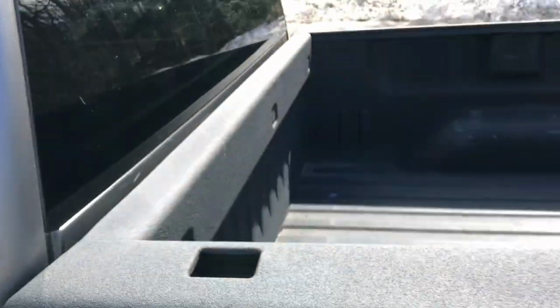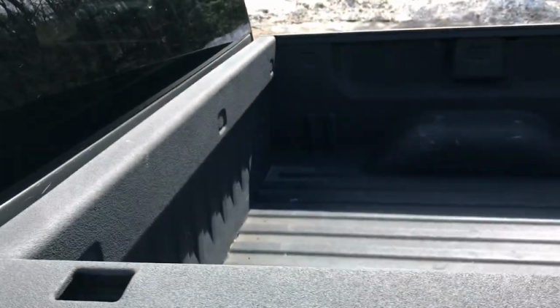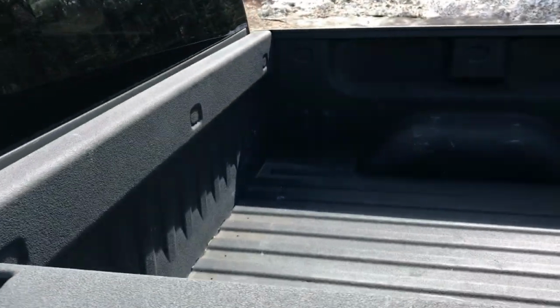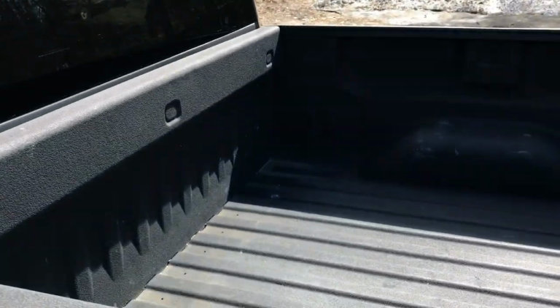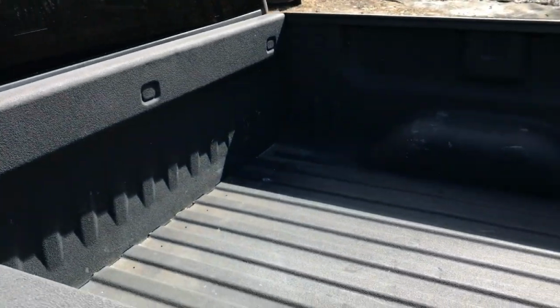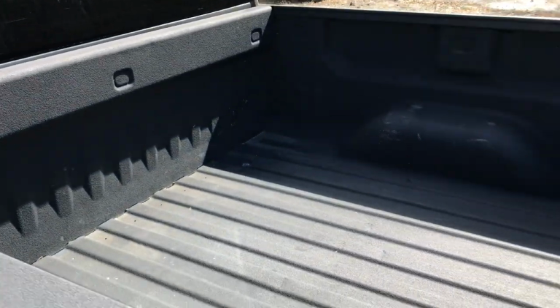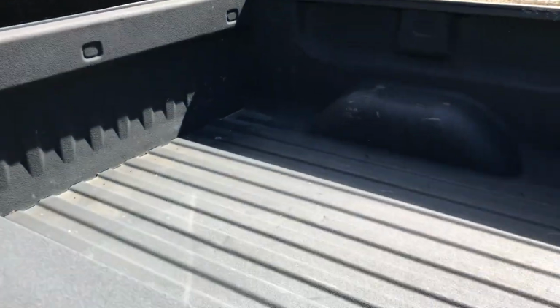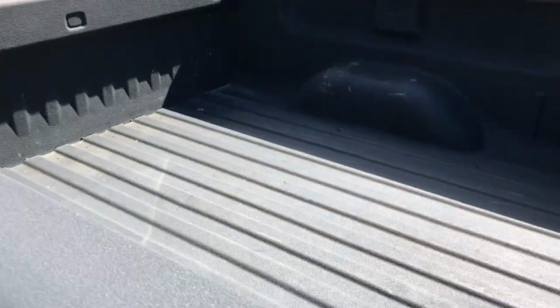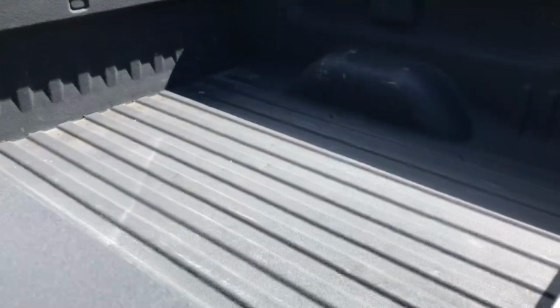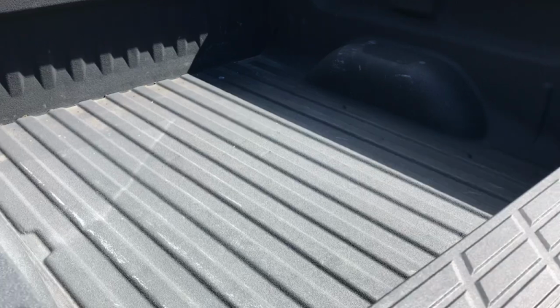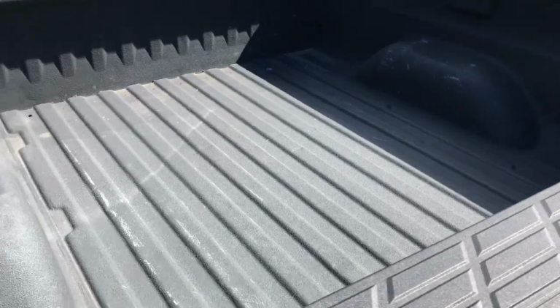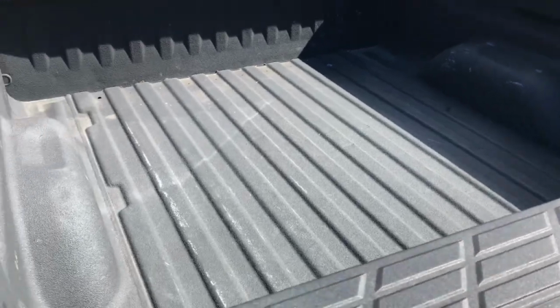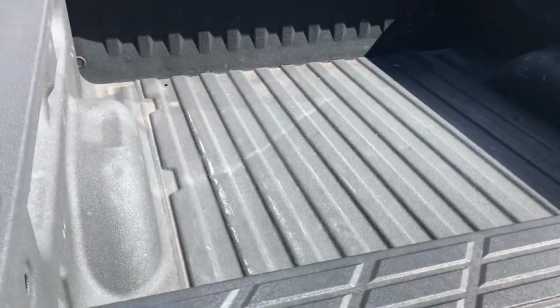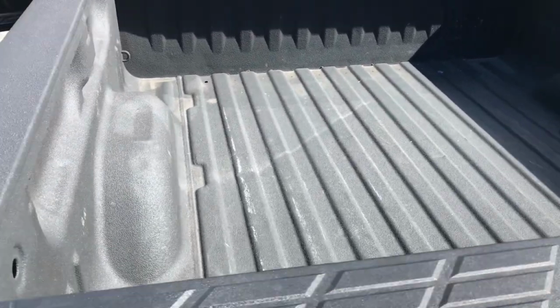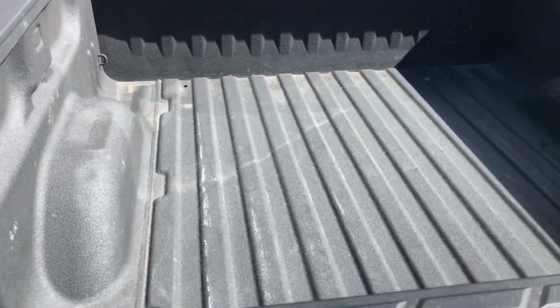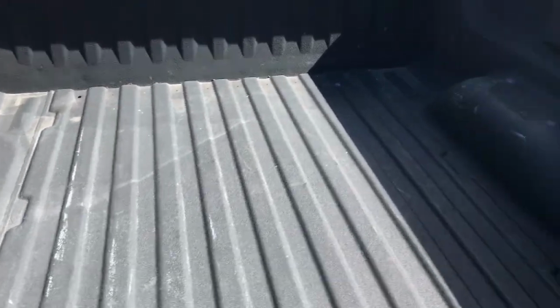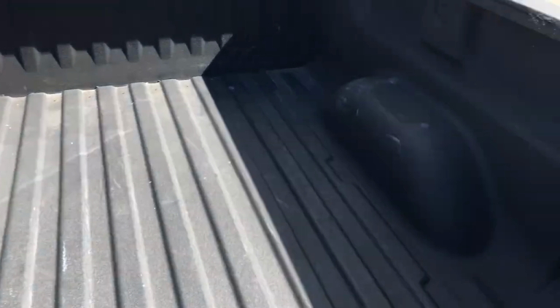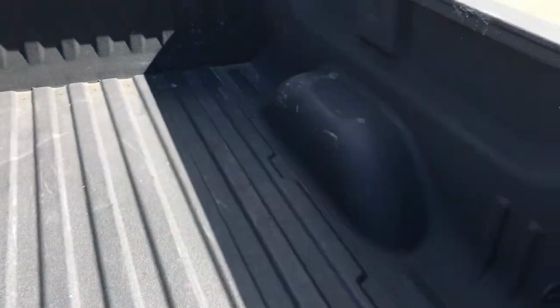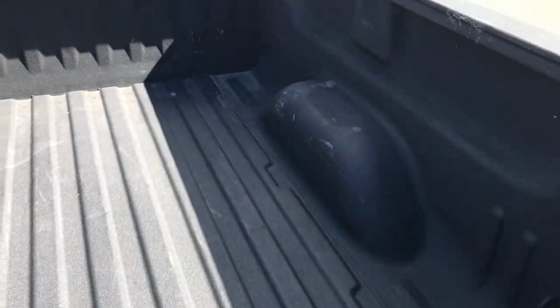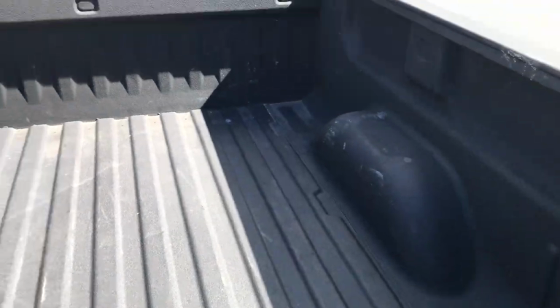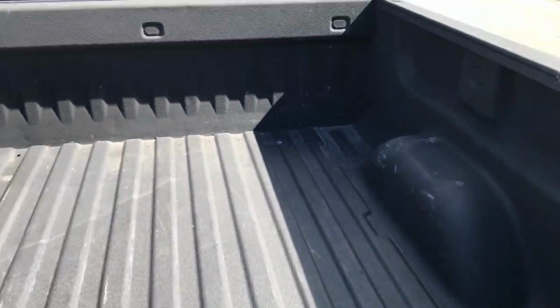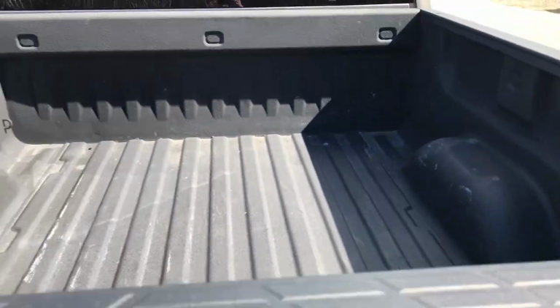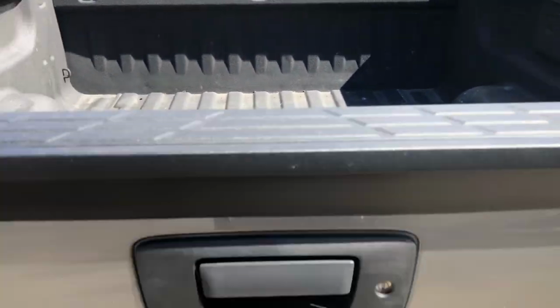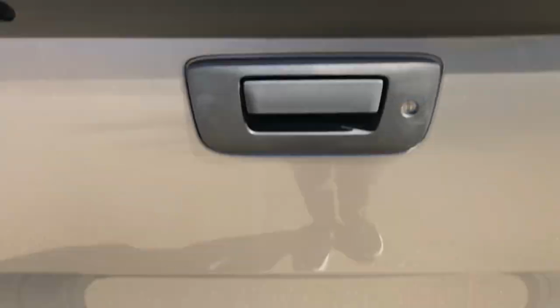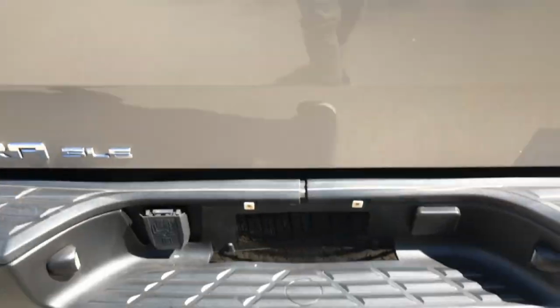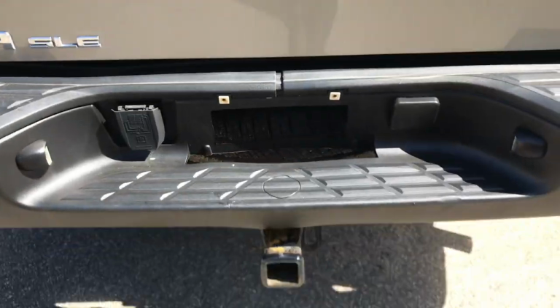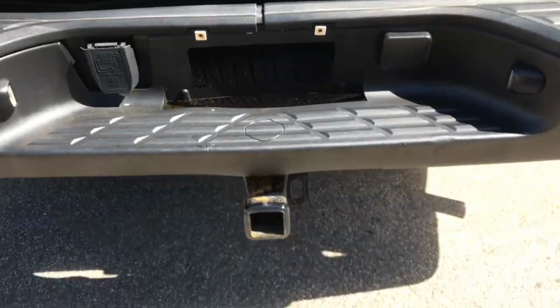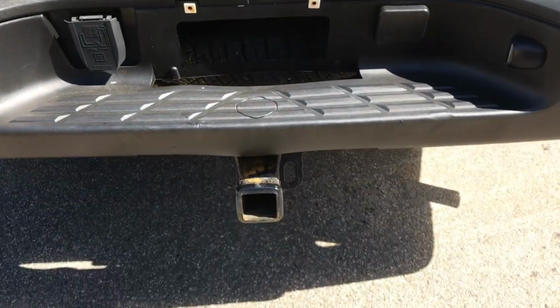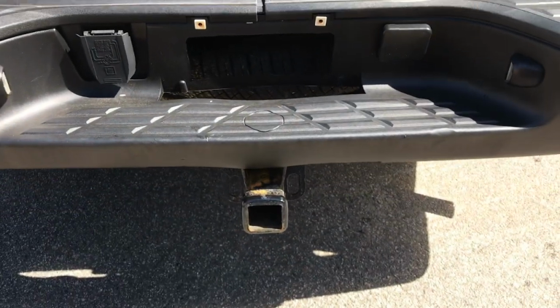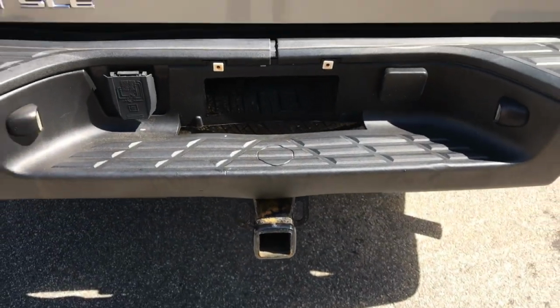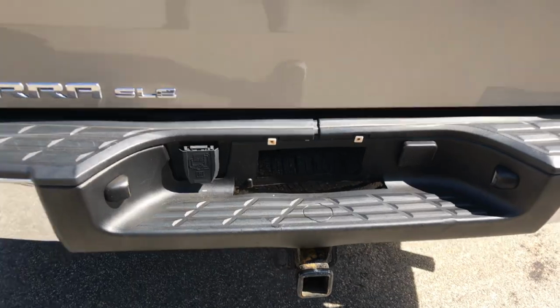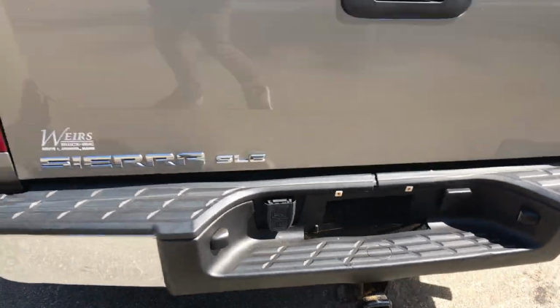Go ahead and take a look at the bed. The bed liner looks good. There are some dings and scrapes. And you've got your tow hitch down at the bottom there.